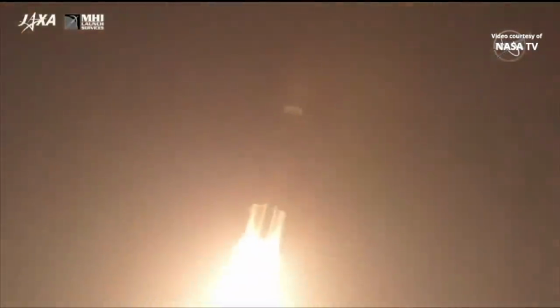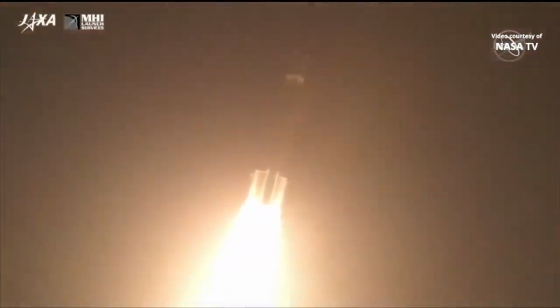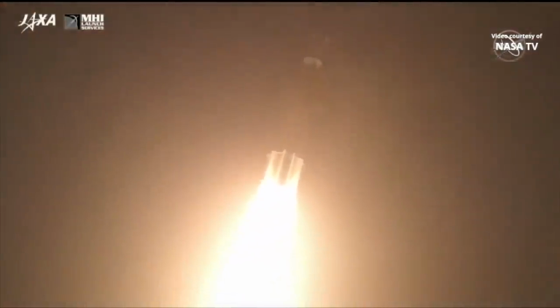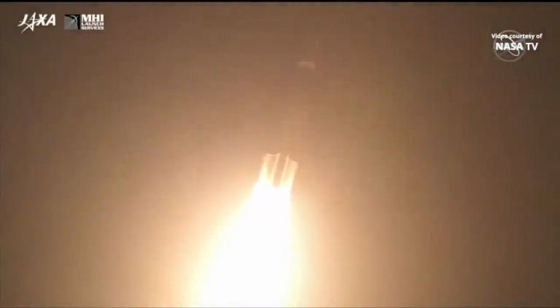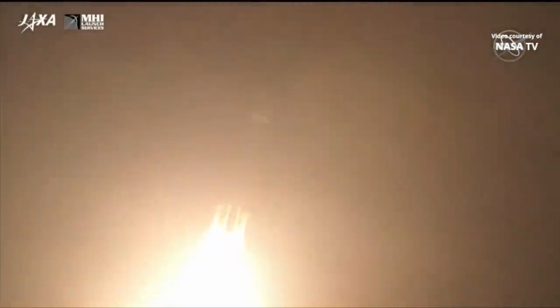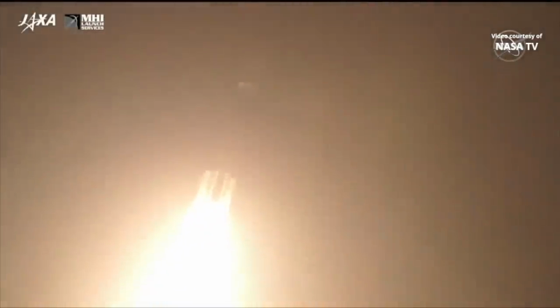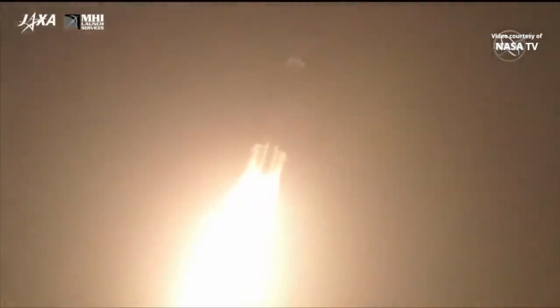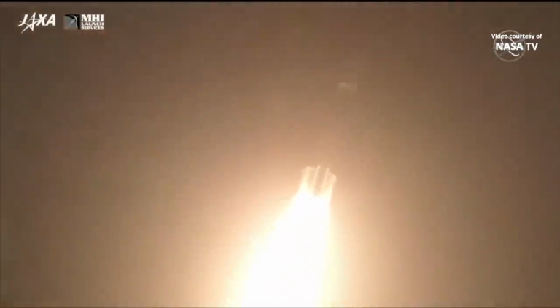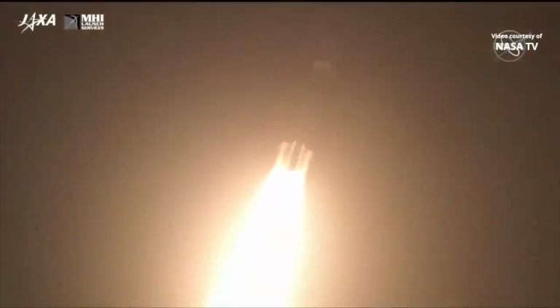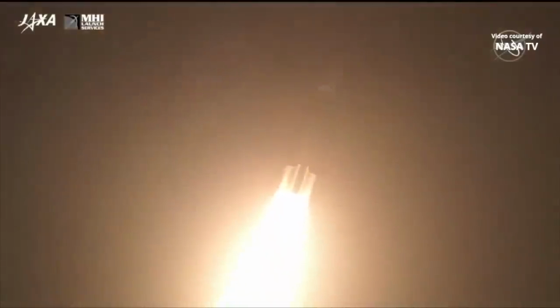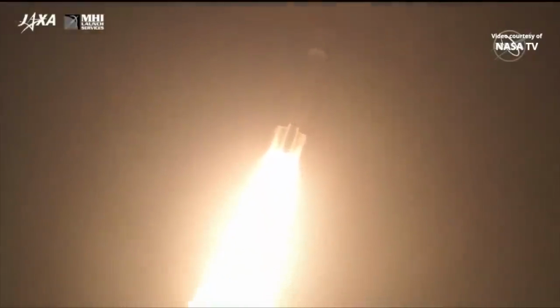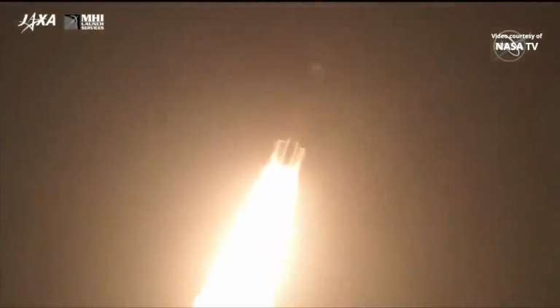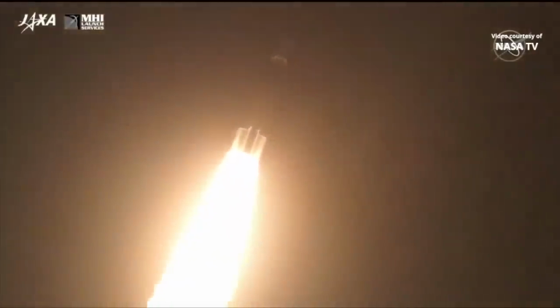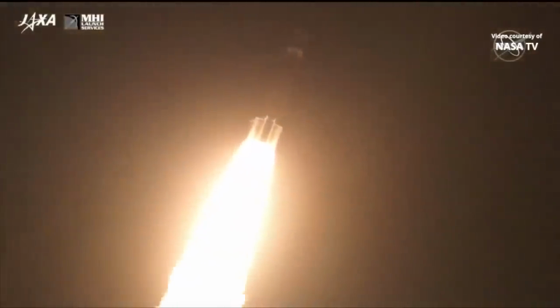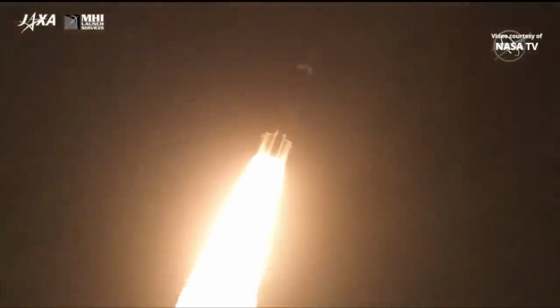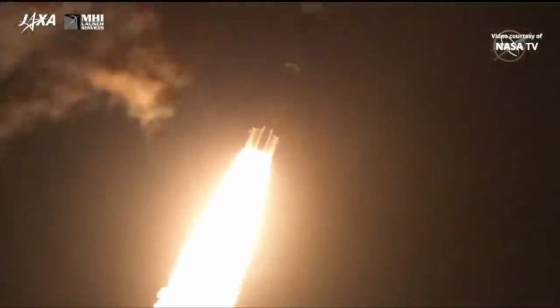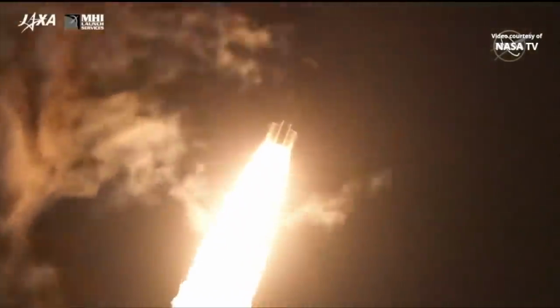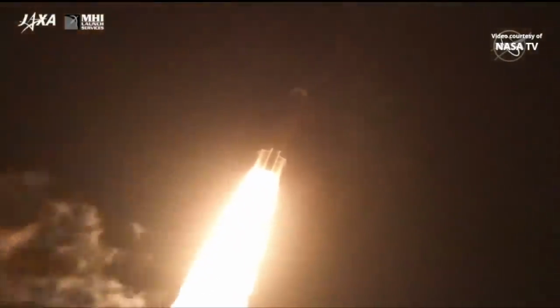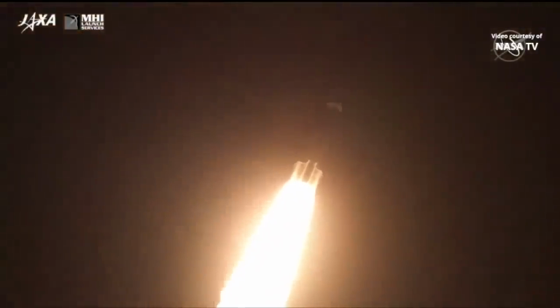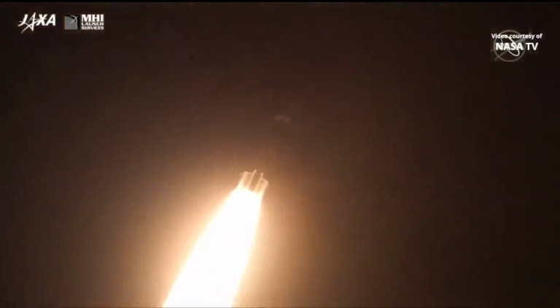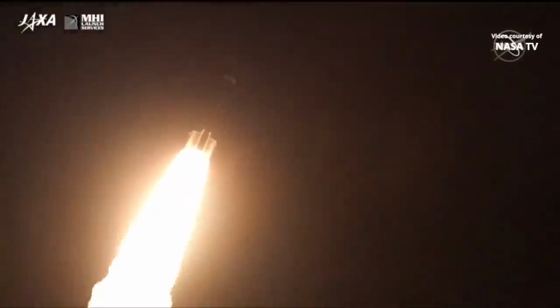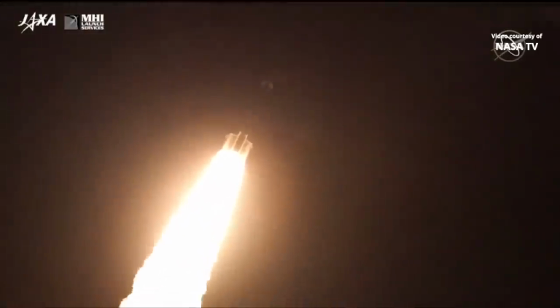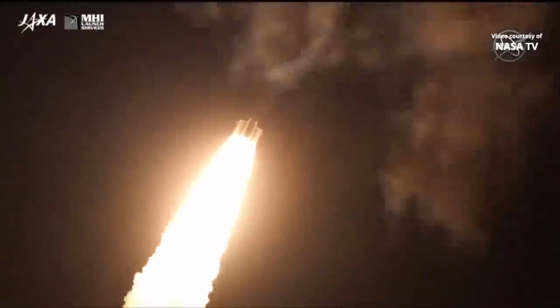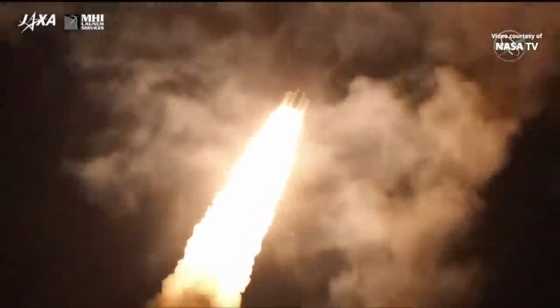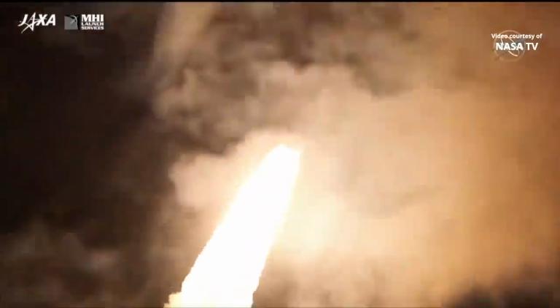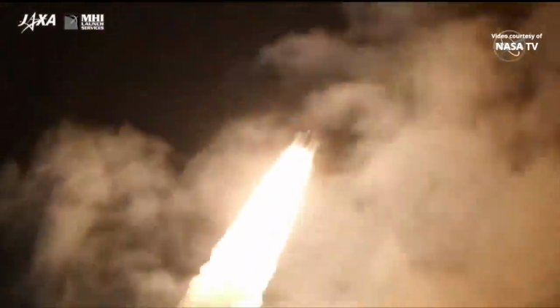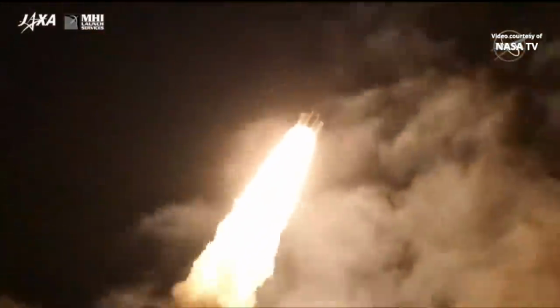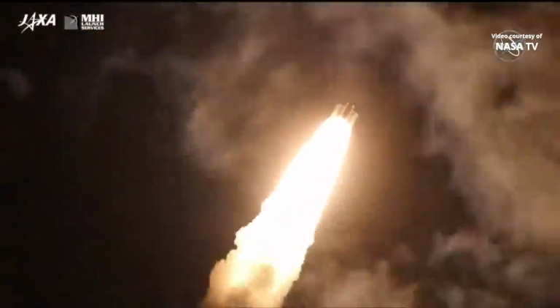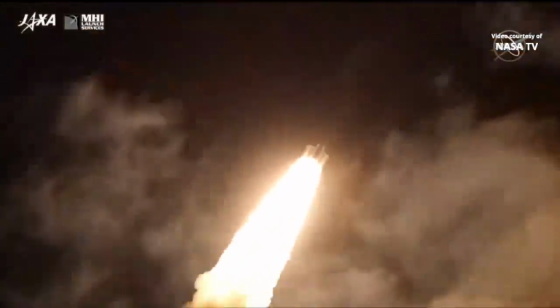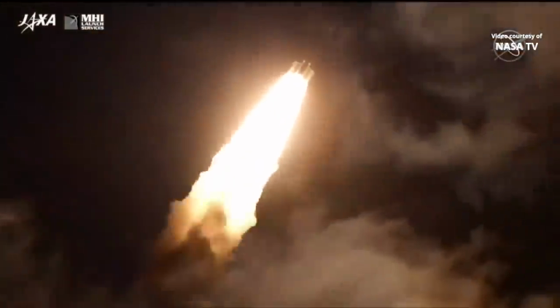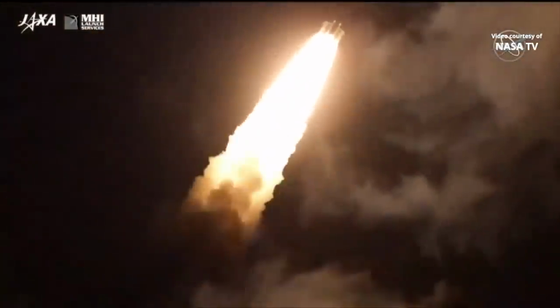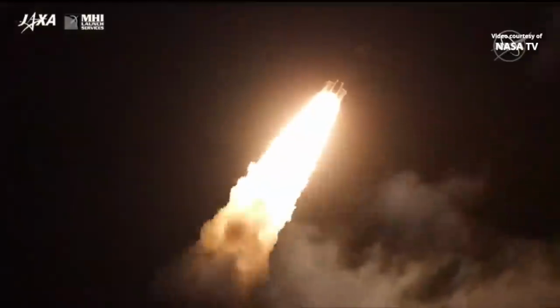Lighting up the night sky over southern Japan. Everything looking good through the flight so far. Those four strap-on solid rocket boosters will carry the vehicle through the first one minute 54 seconds of the launch.